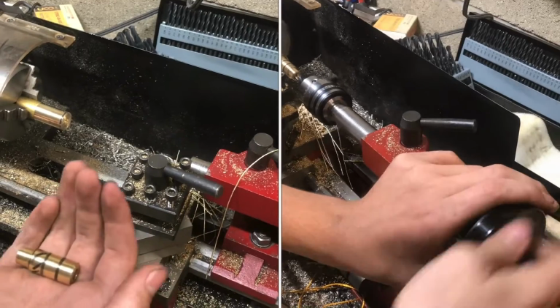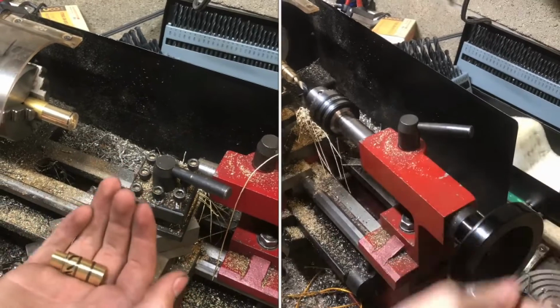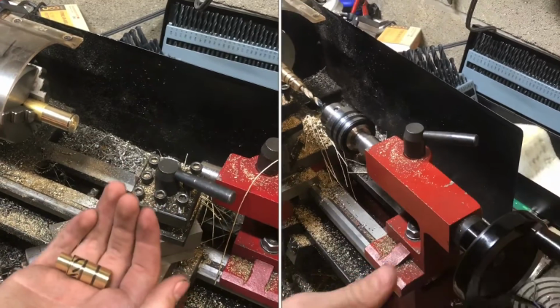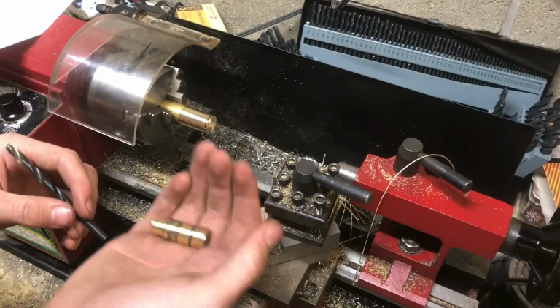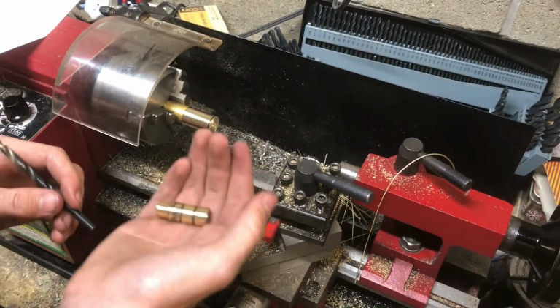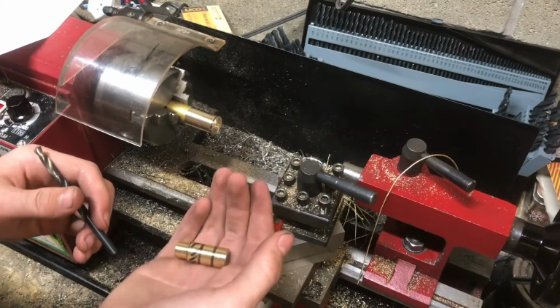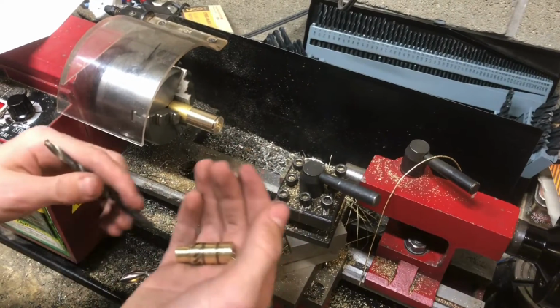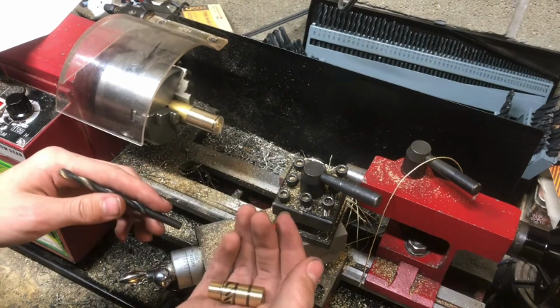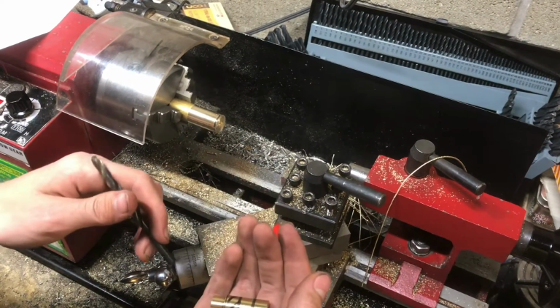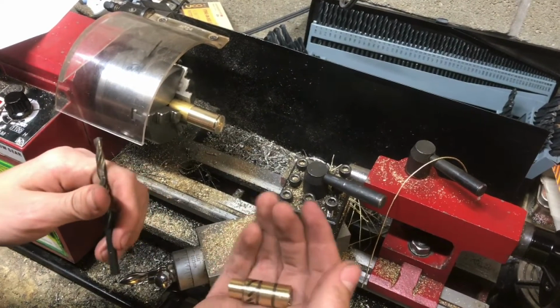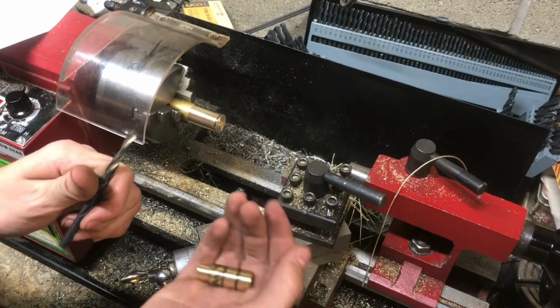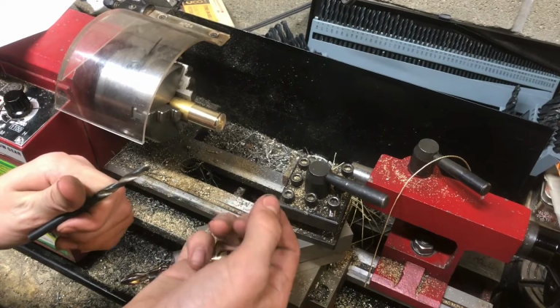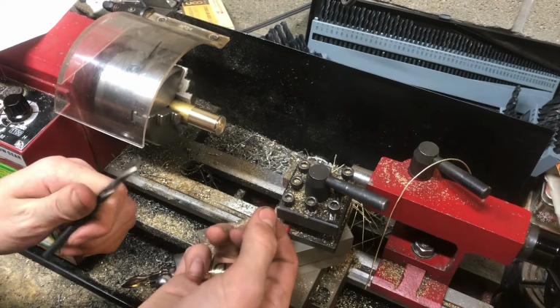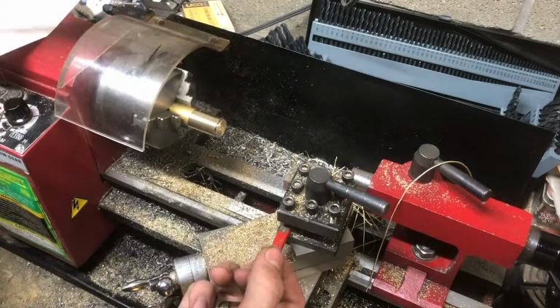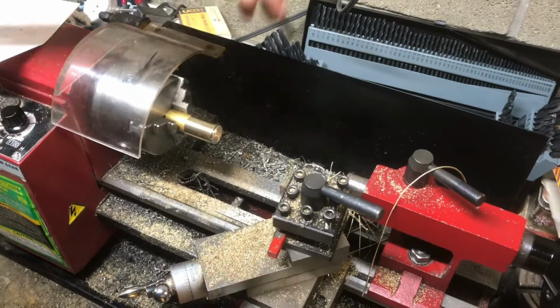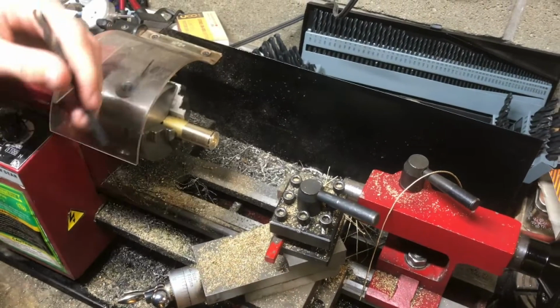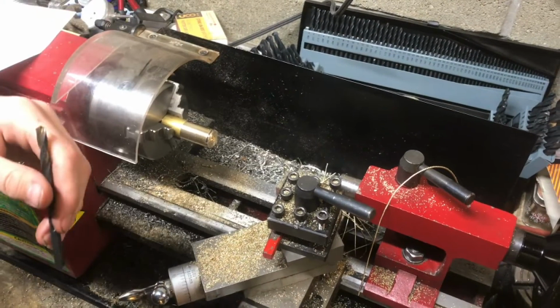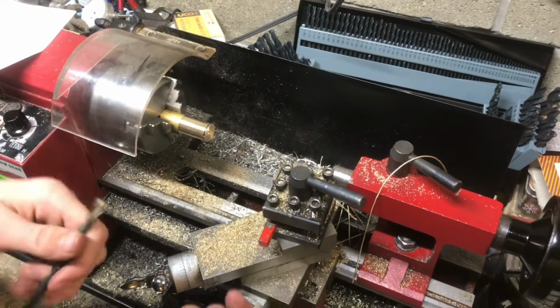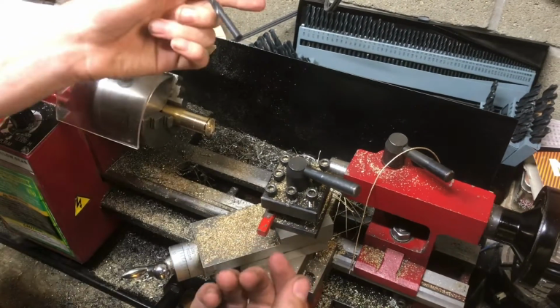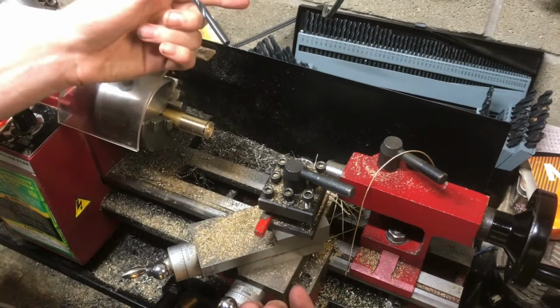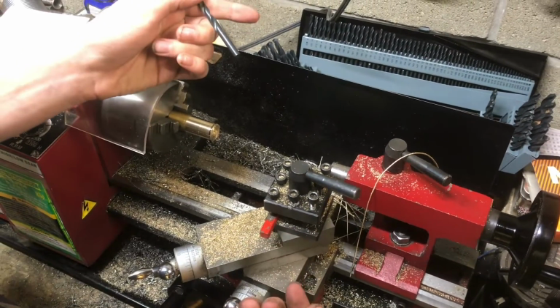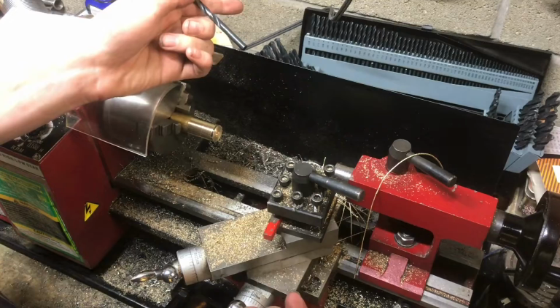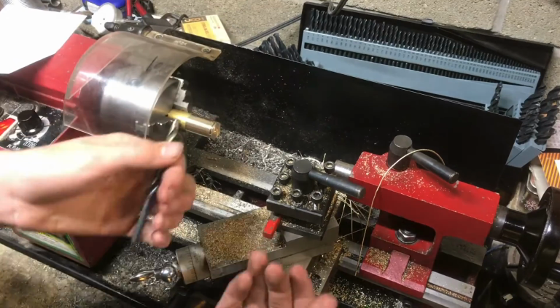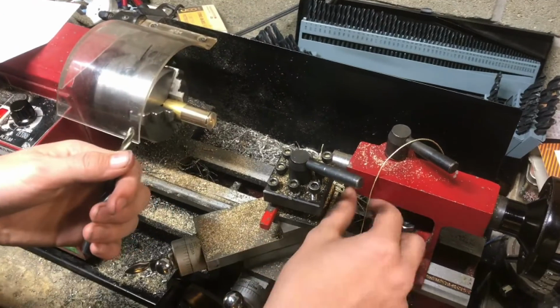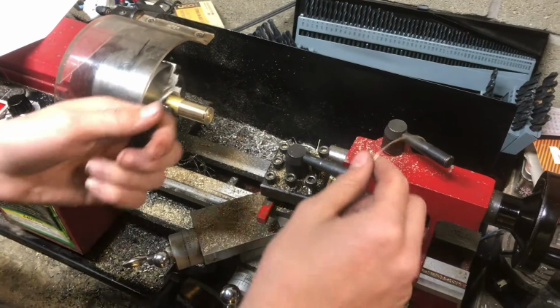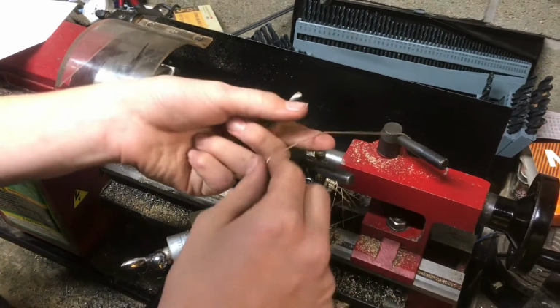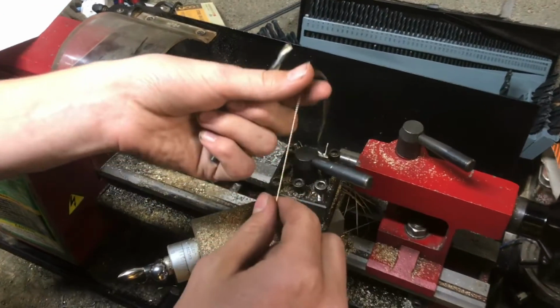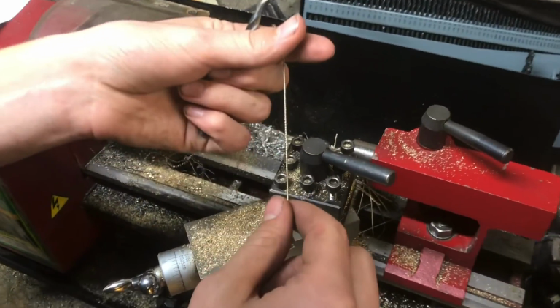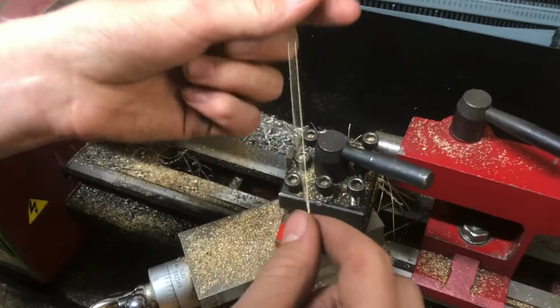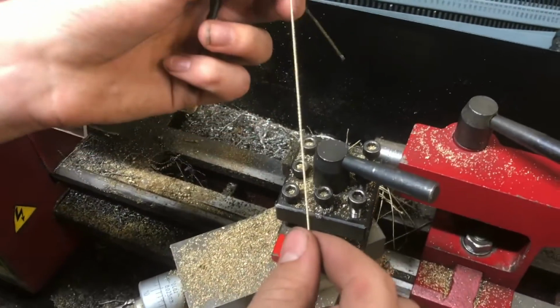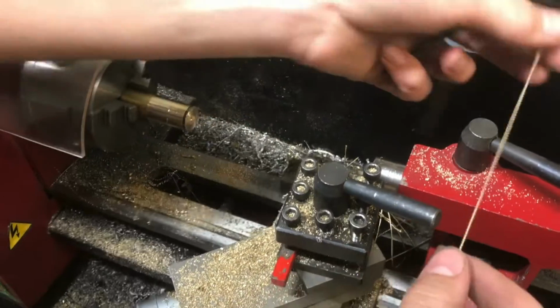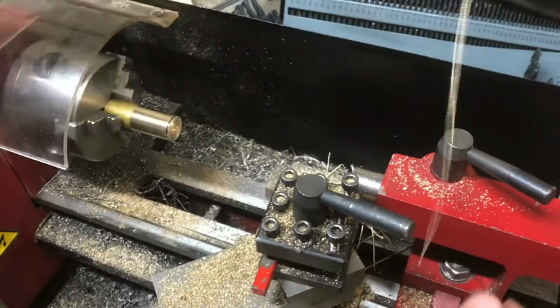So it might be worth it to go with a higher quality set. Or if you're just doing wood and you don't really need accuracy and just want a lot of different sizes, this will probably do just fine. They cut — you can see I was getting some pretty decent shavings here.